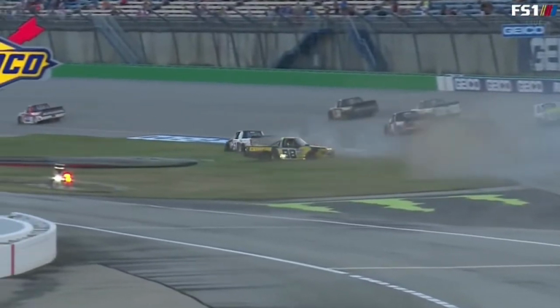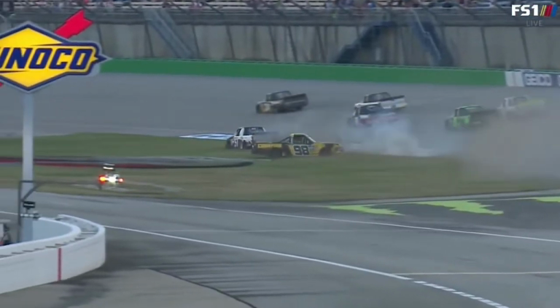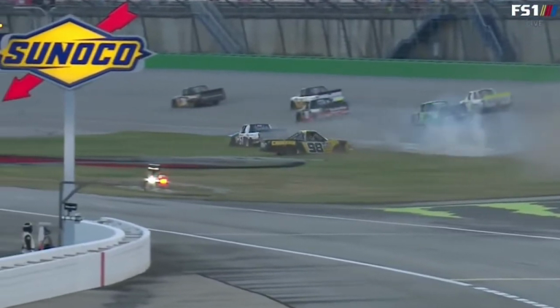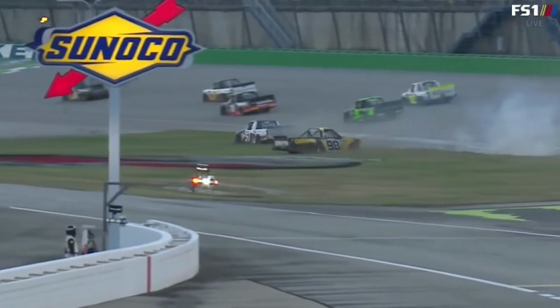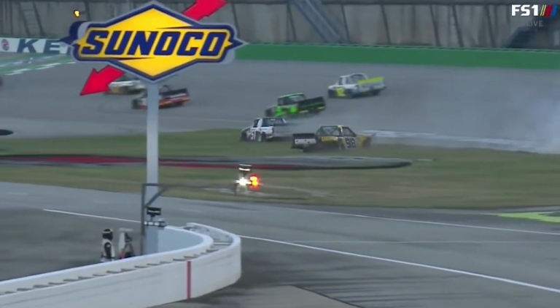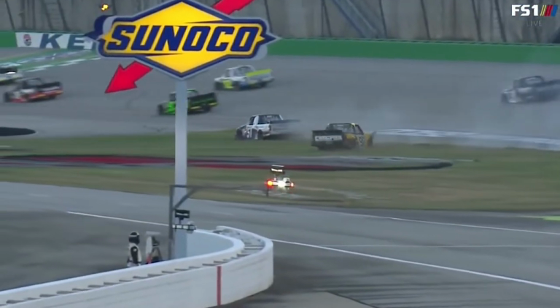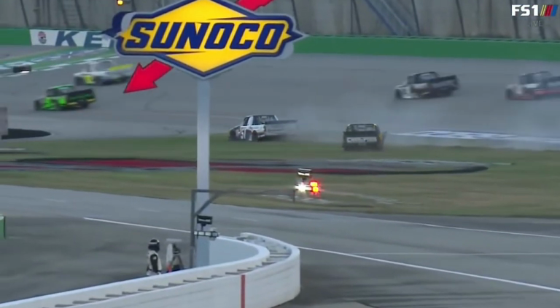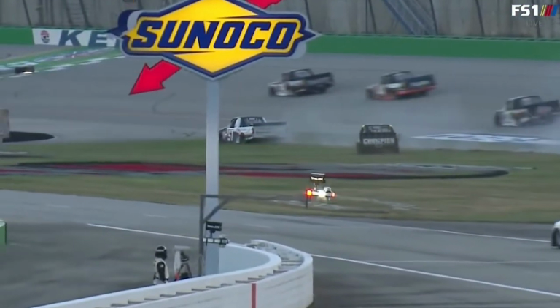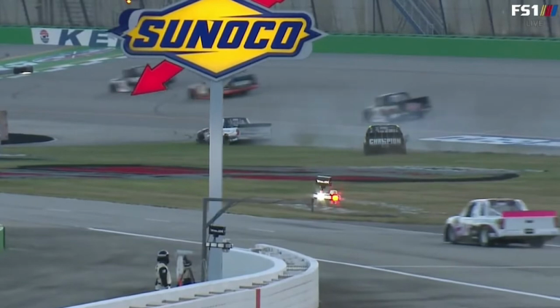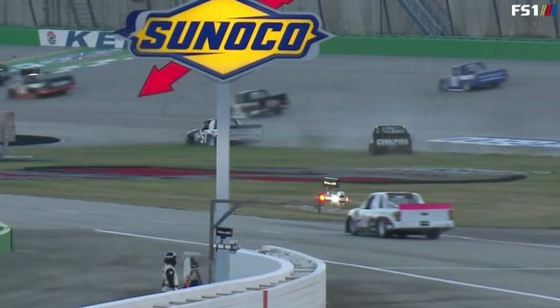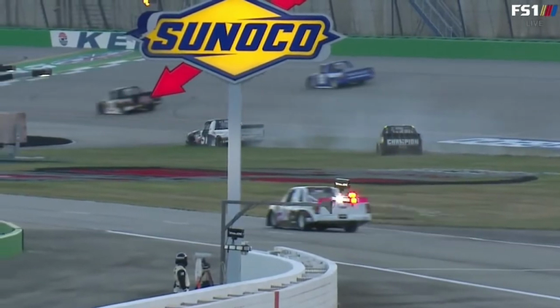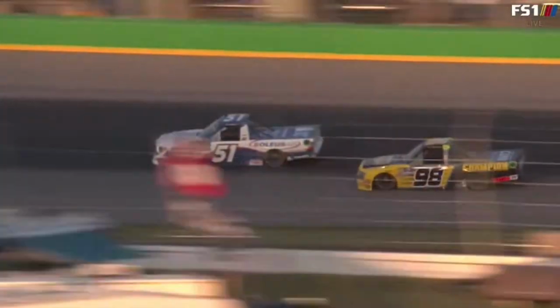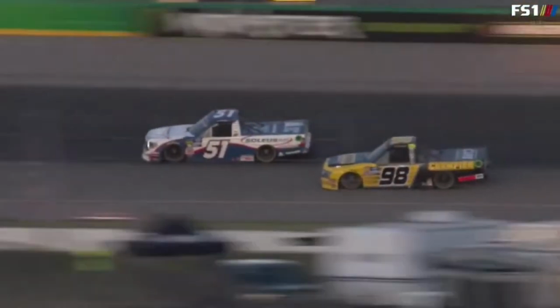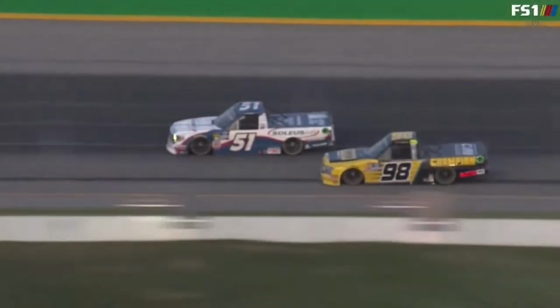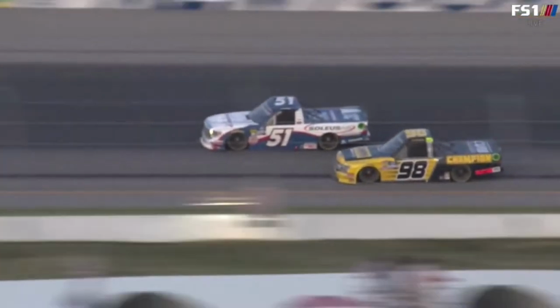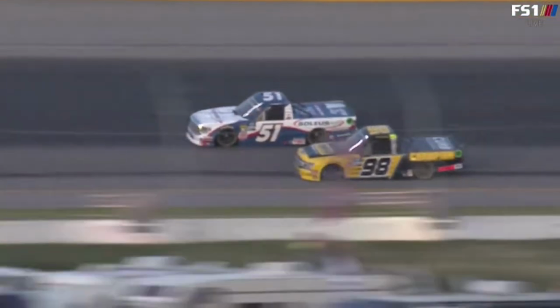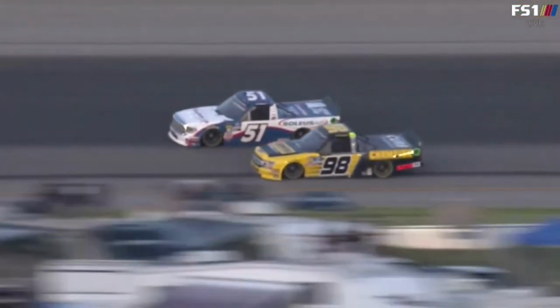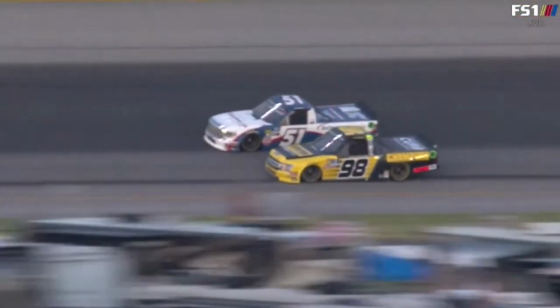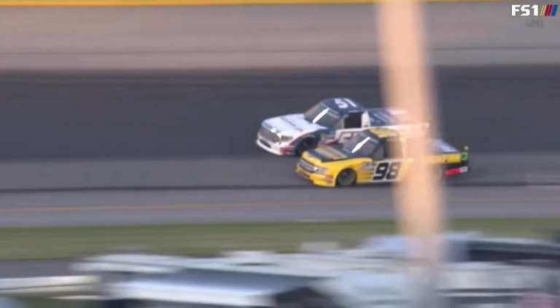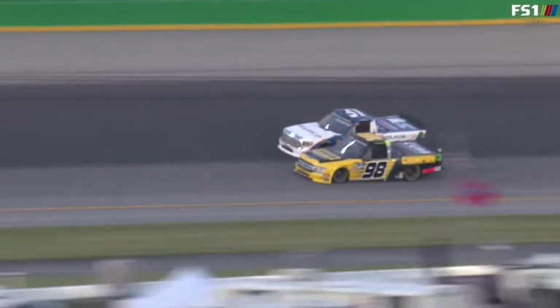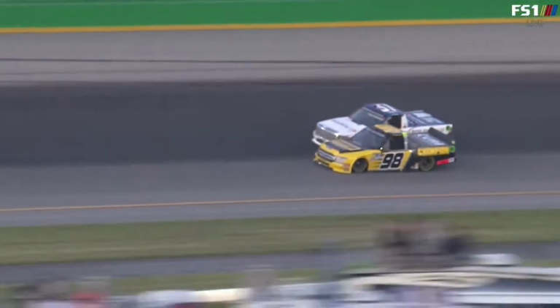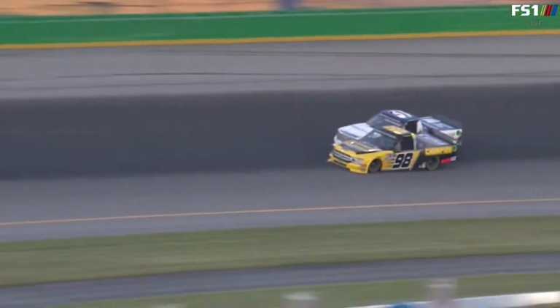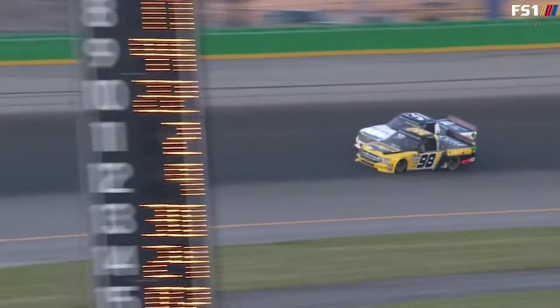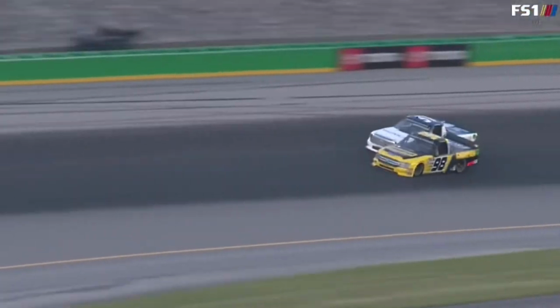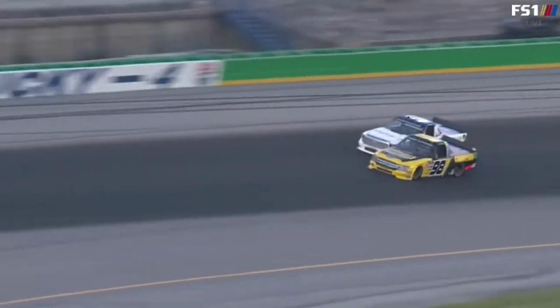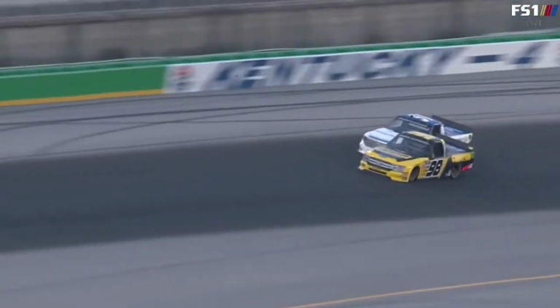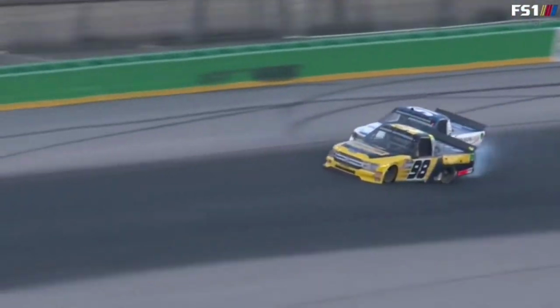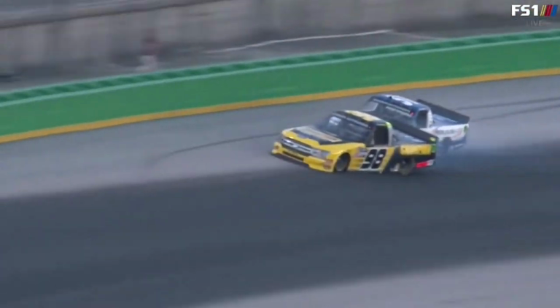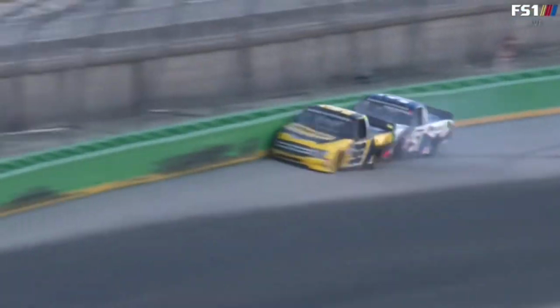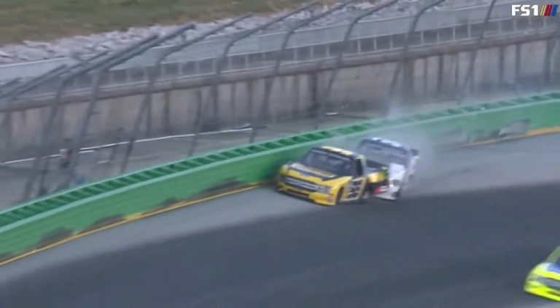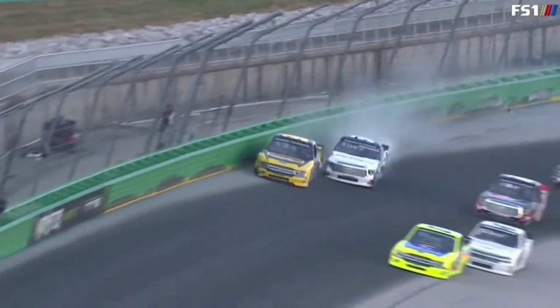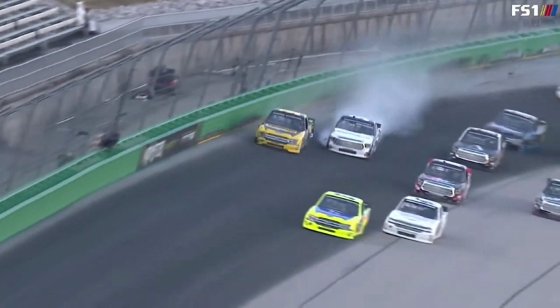Had Brandon Jones not been there, he would have been fine — he could have used that whole racetrack and made it fine. This was the beginning of the end right here. He gunned it through the middle, slid up, loose. They just got hooked together.